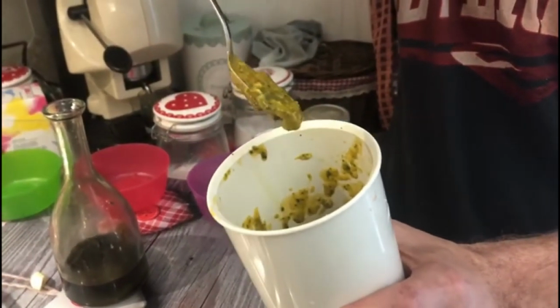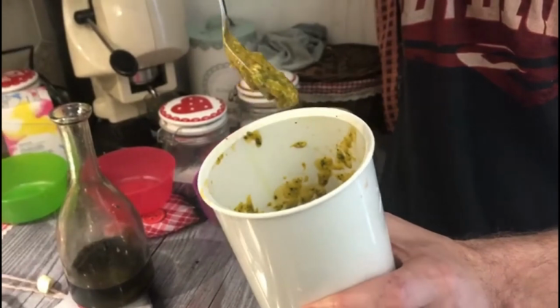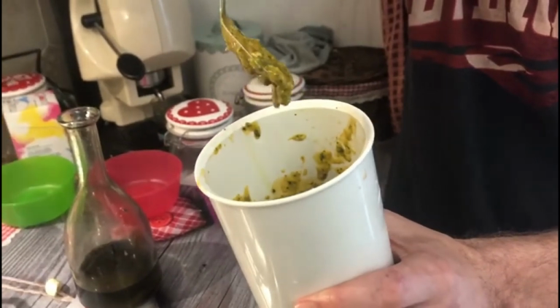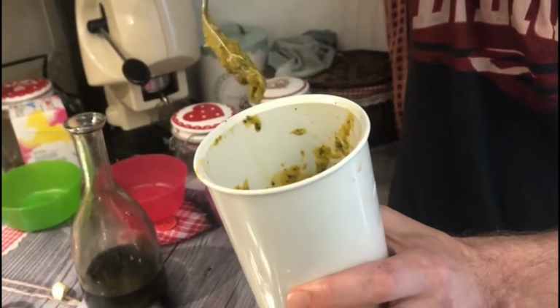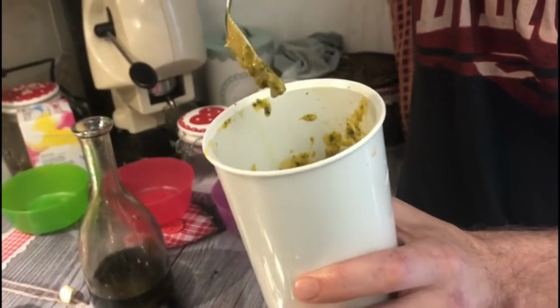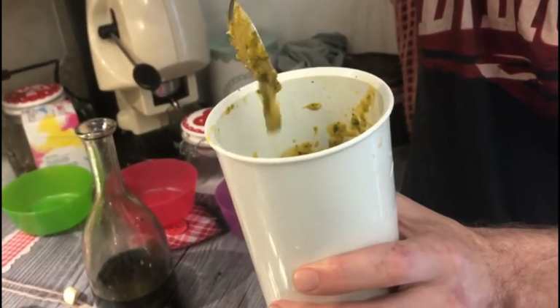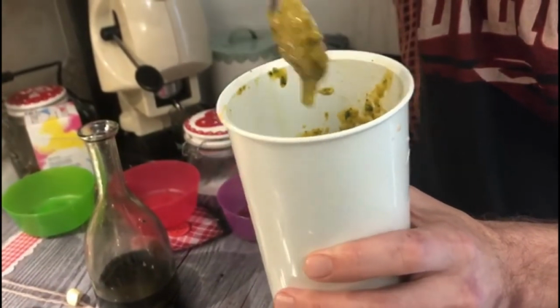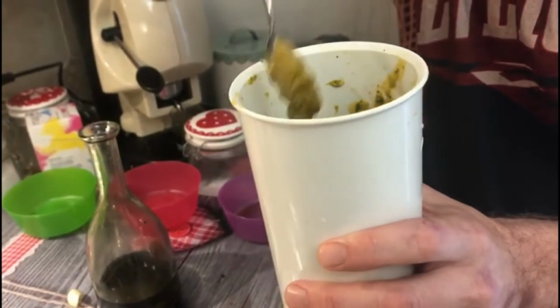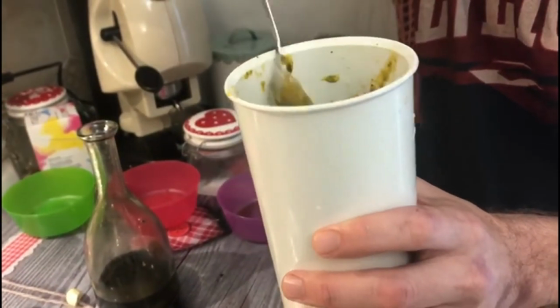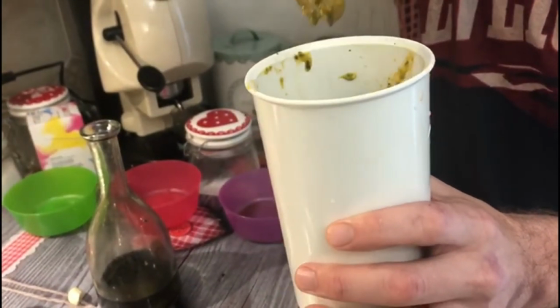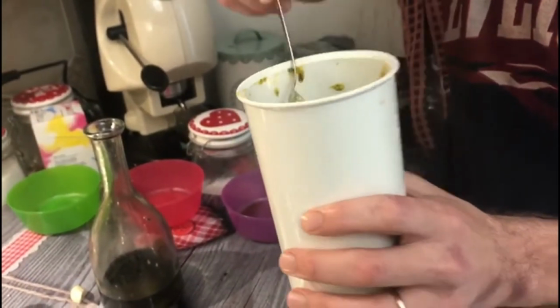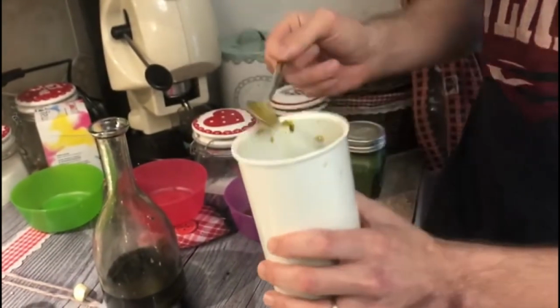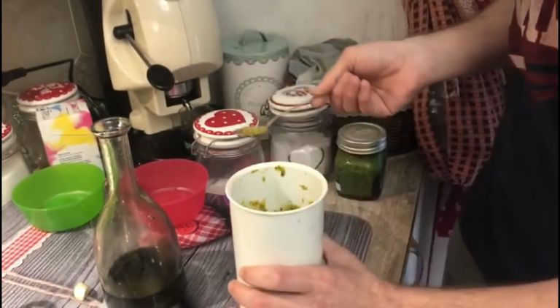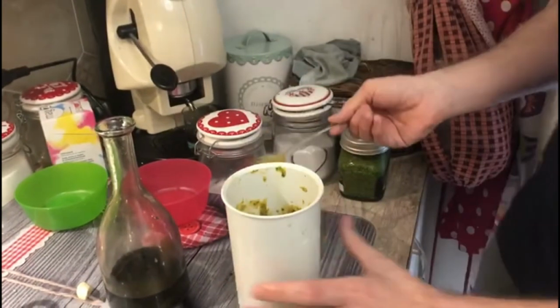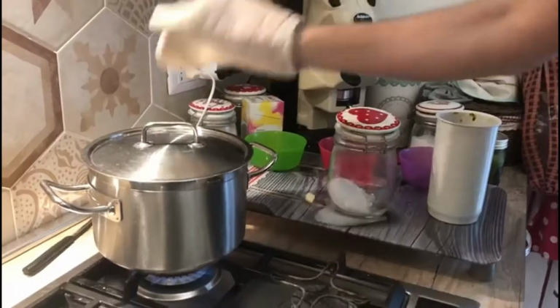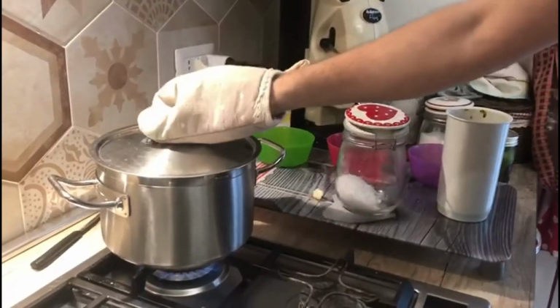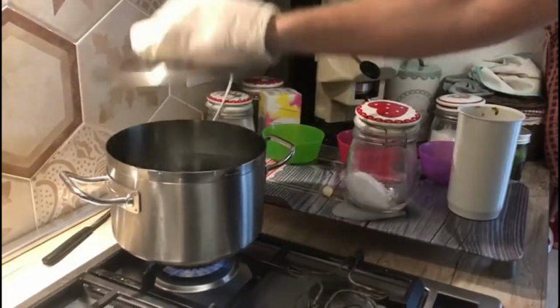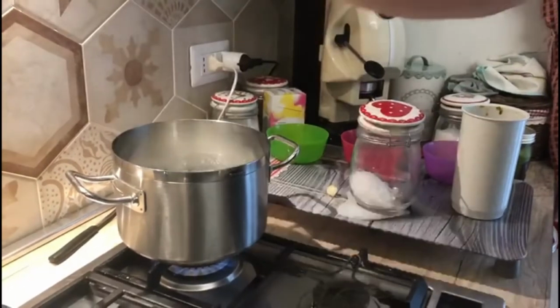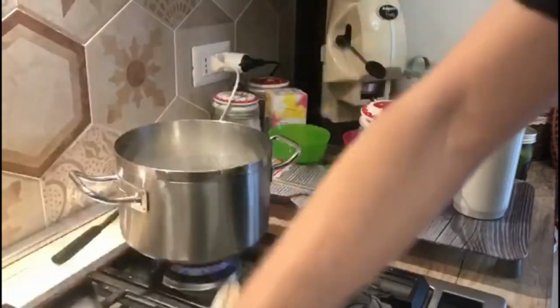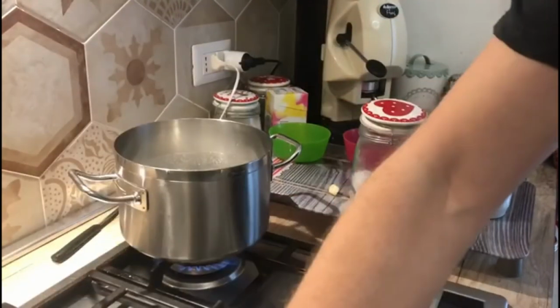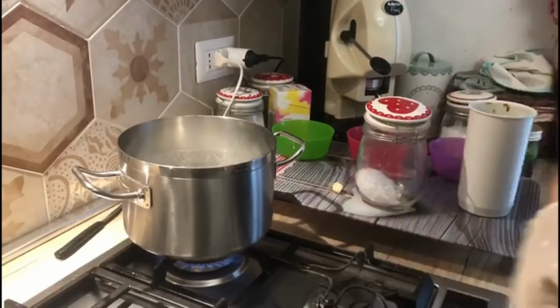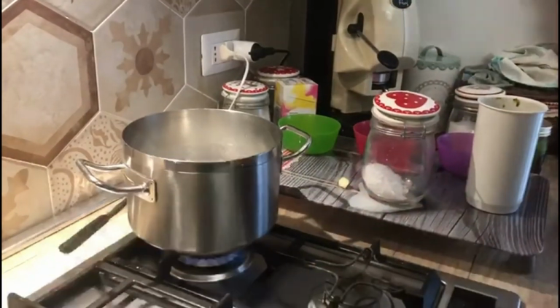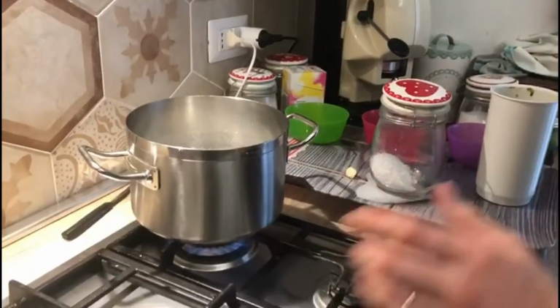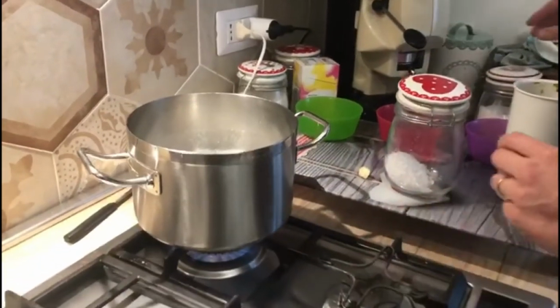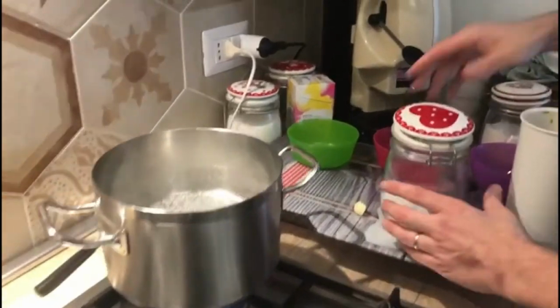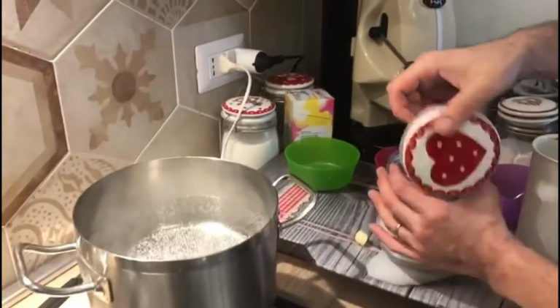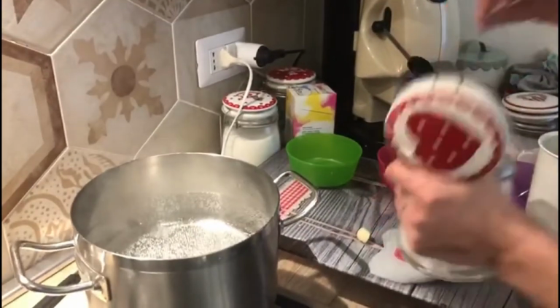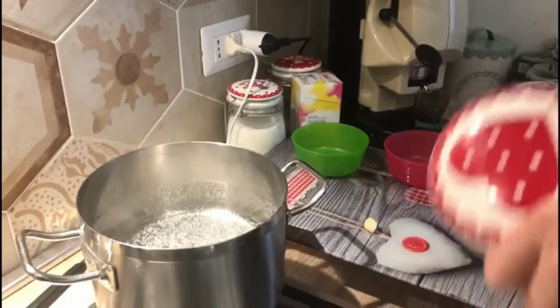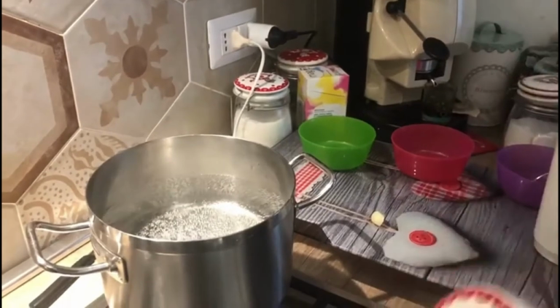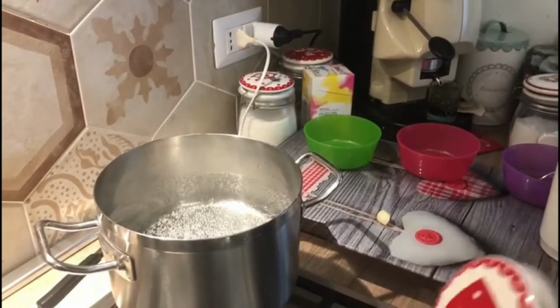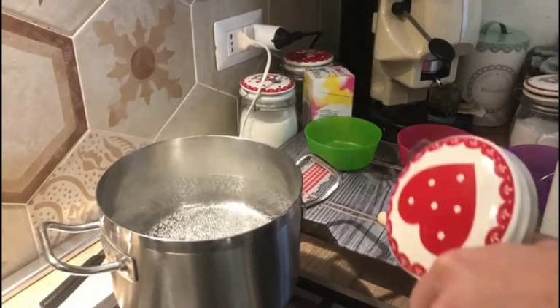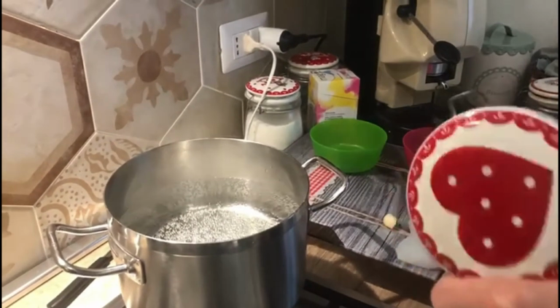Our water is about to boil, so we add the usual handful of coarse salt in it.